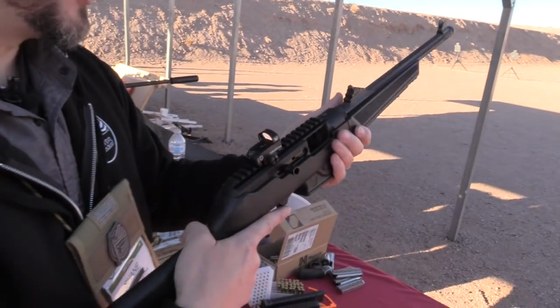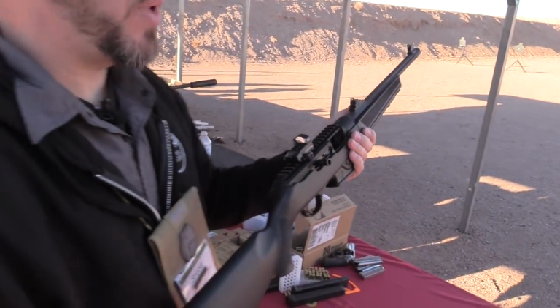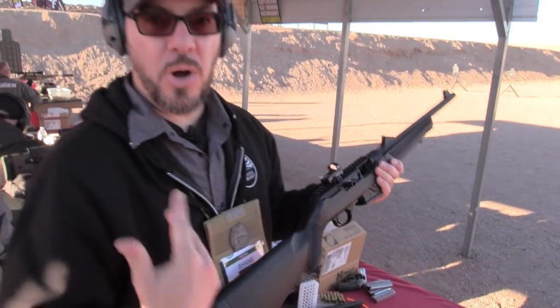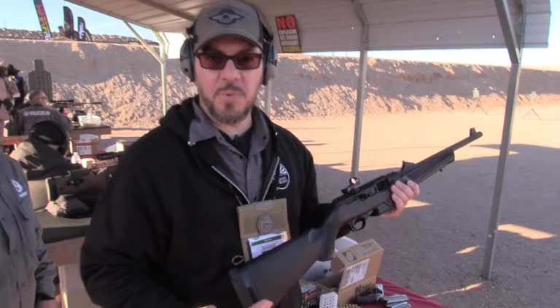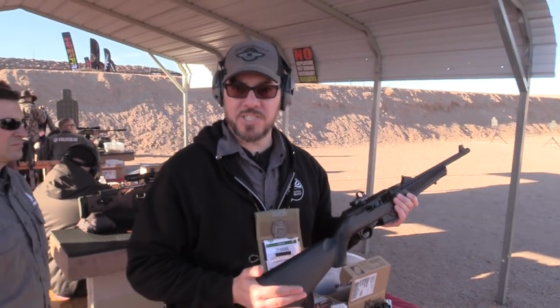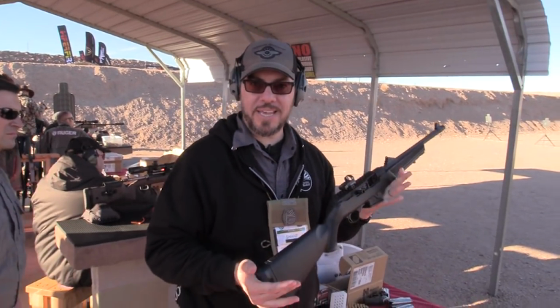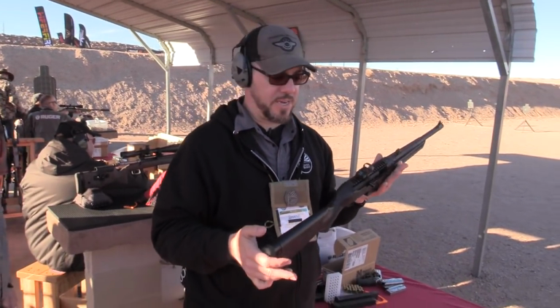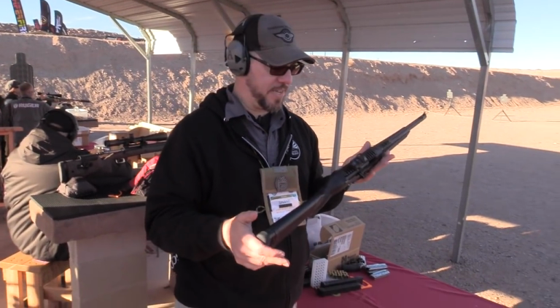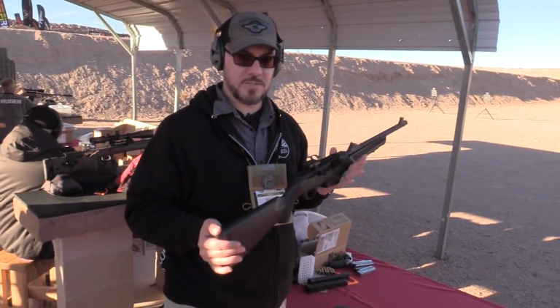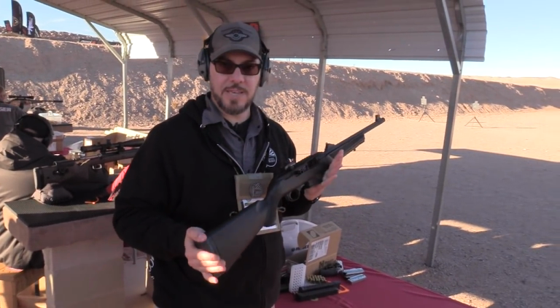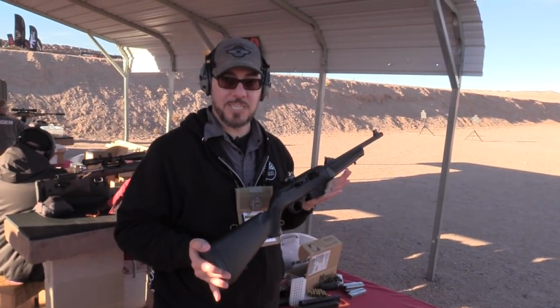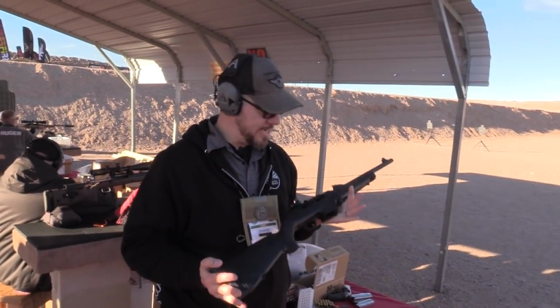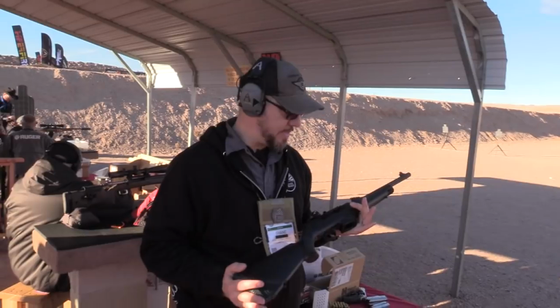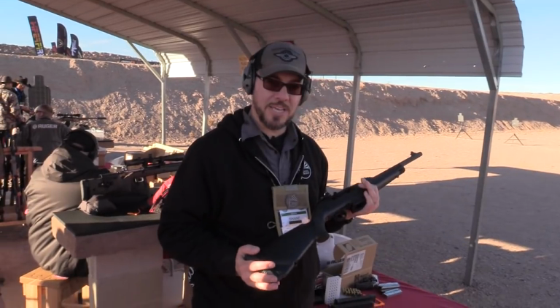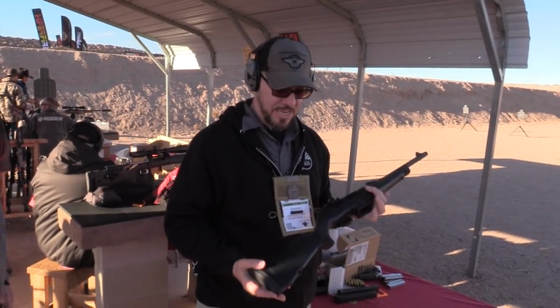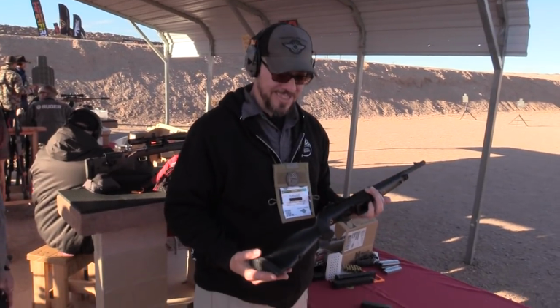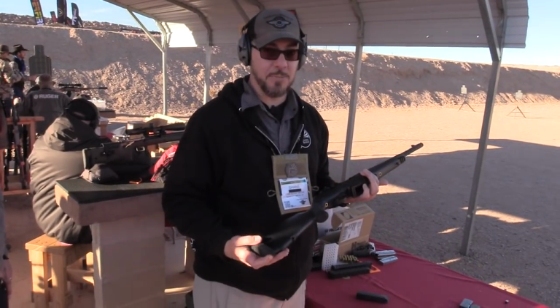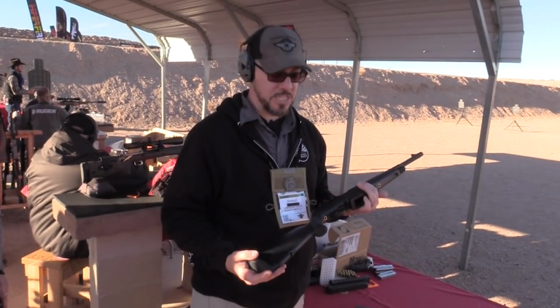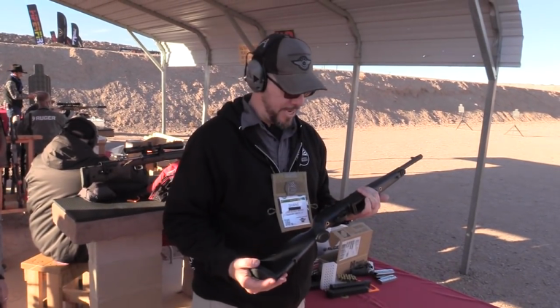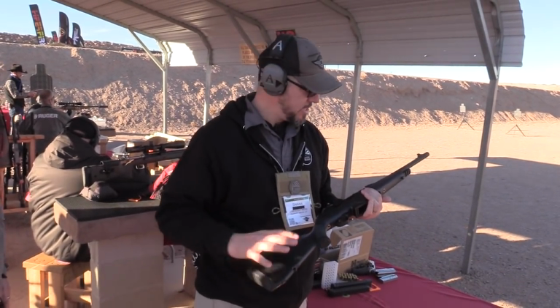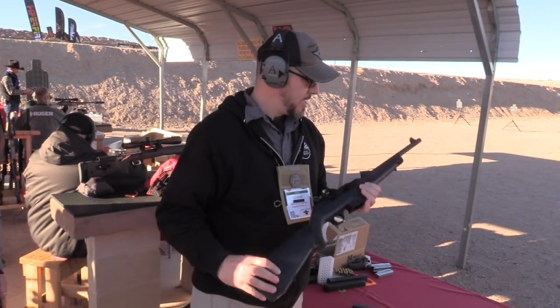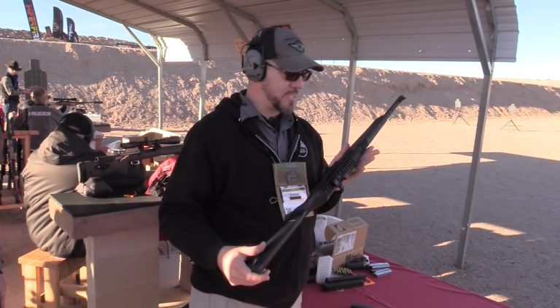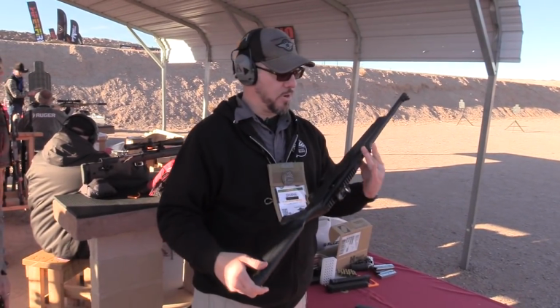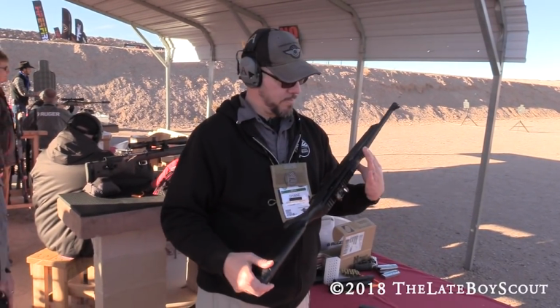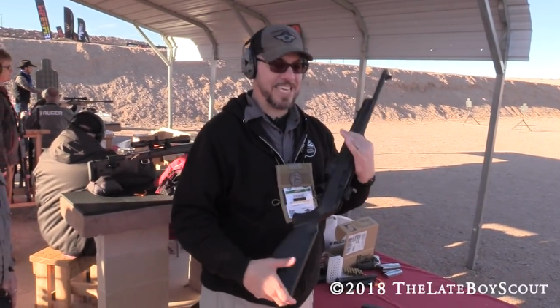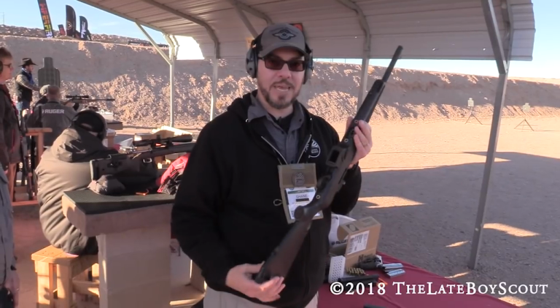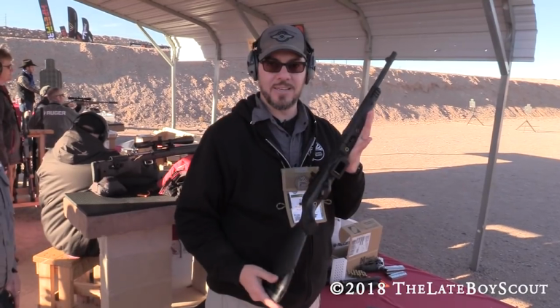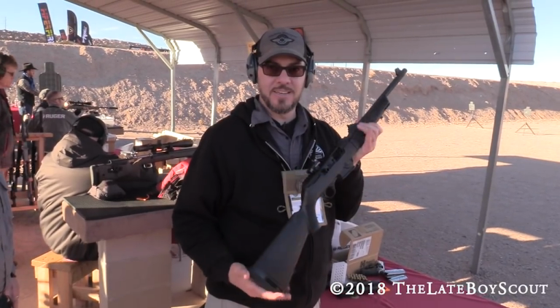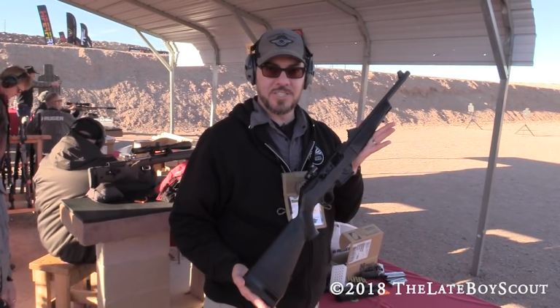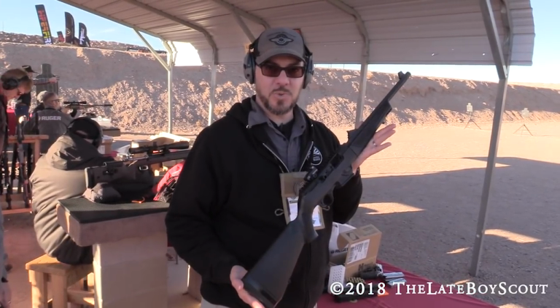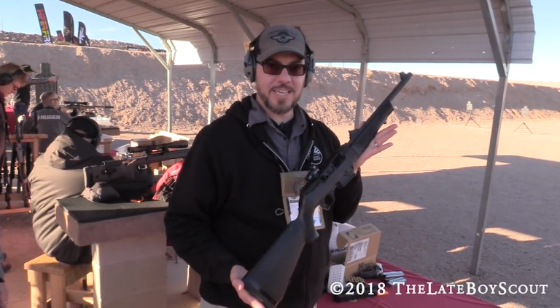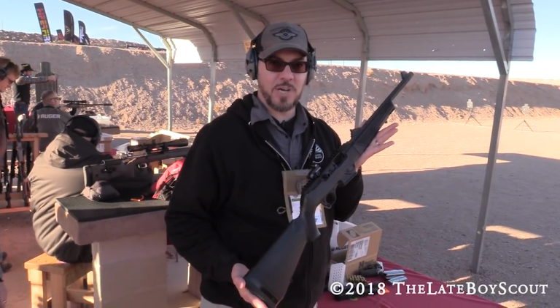I don't know offhand what the MSRP is, but if it's in a reasonable range I'm definitely going to be interested — and I think it's going to be in a reasonable range. That's the Ruger PC Carbine, SHOT Show 2018. Thanks for watching.